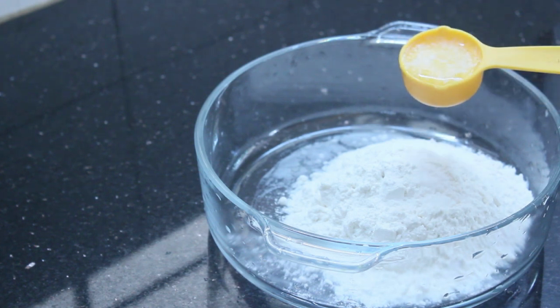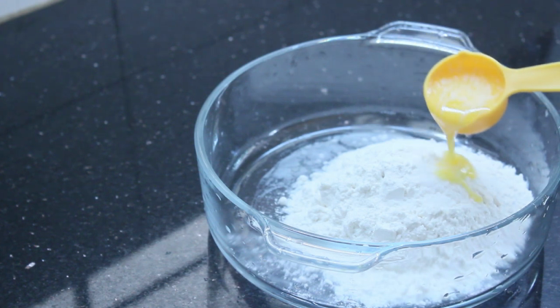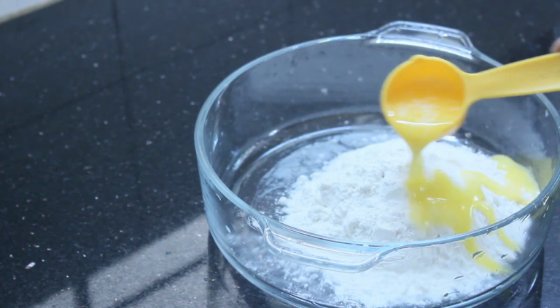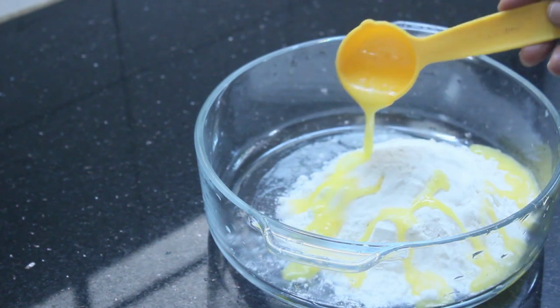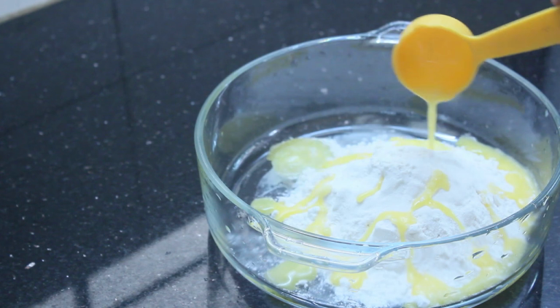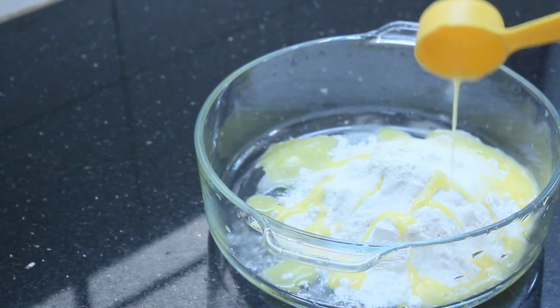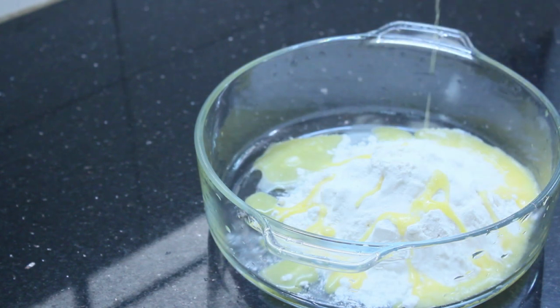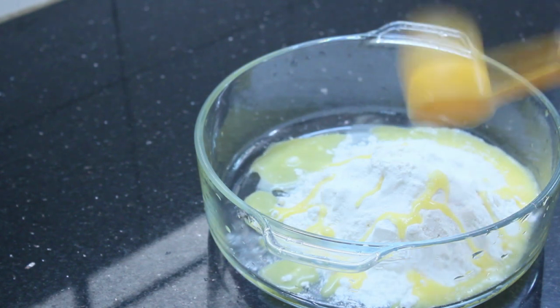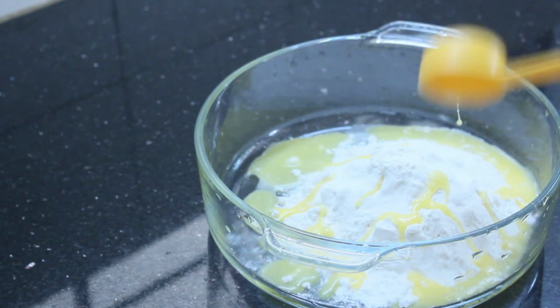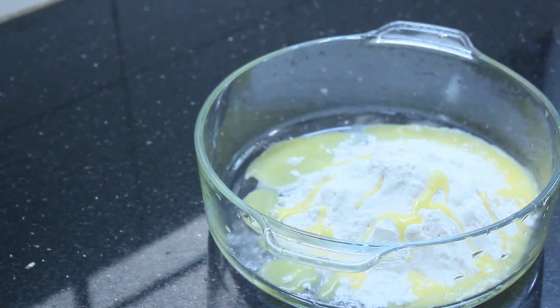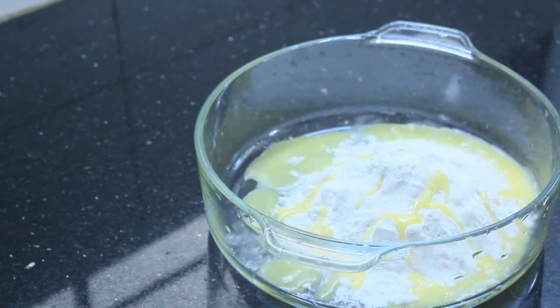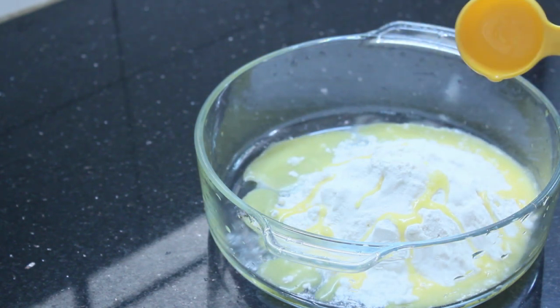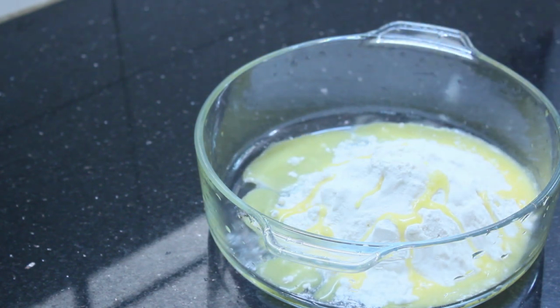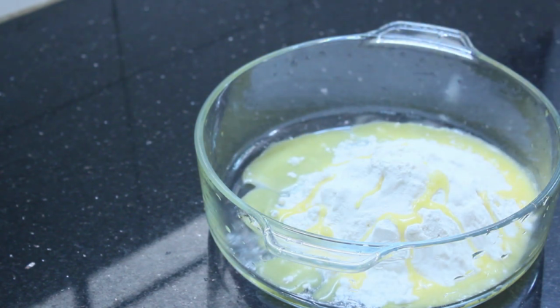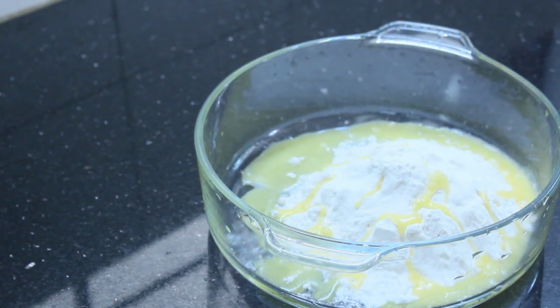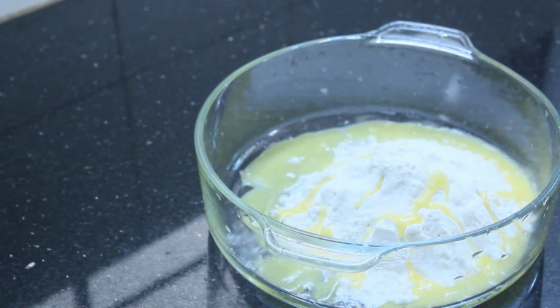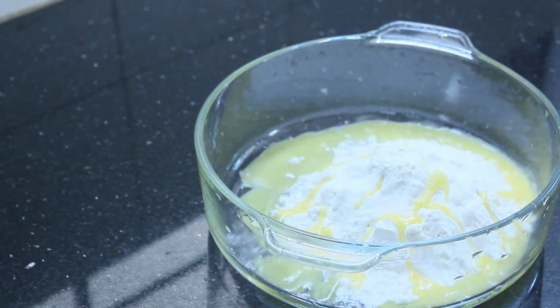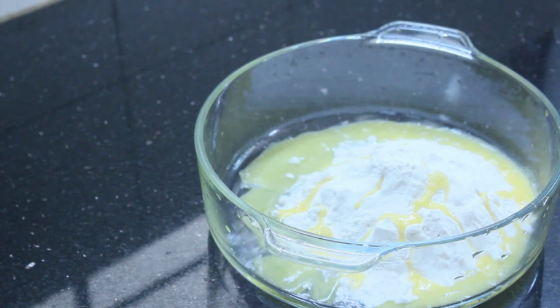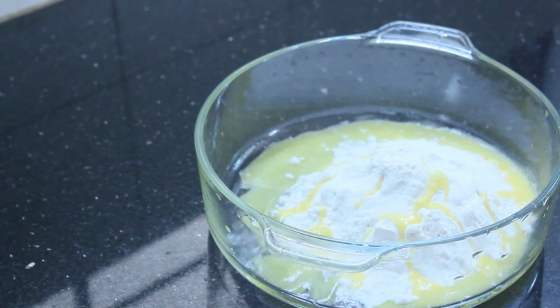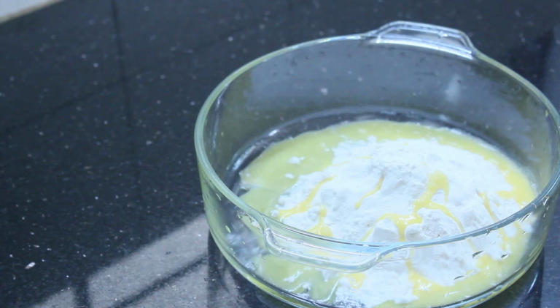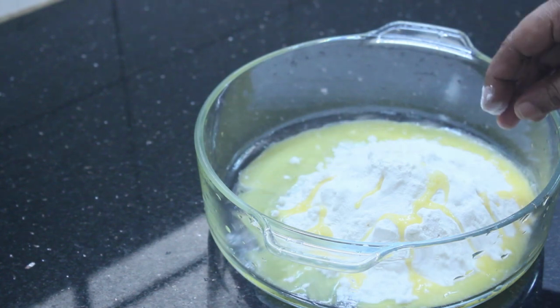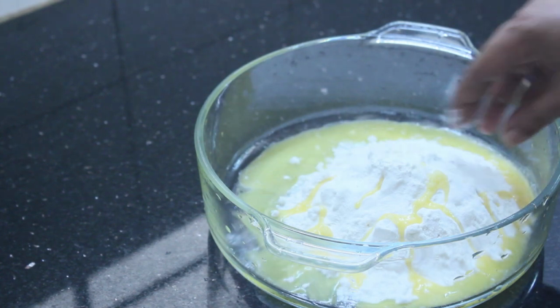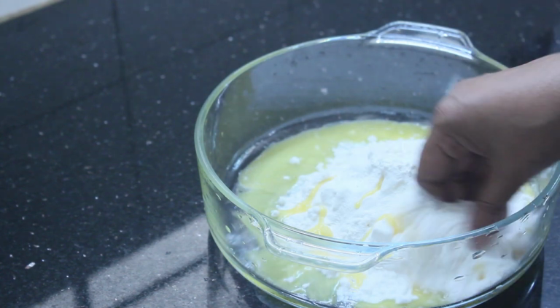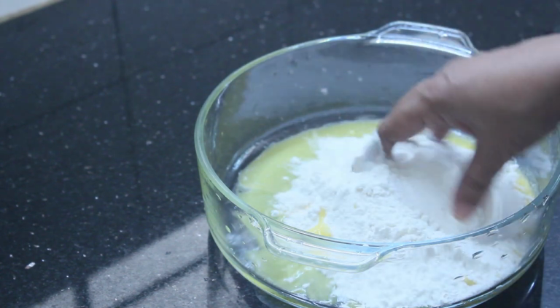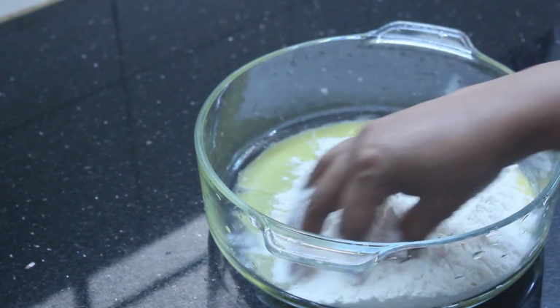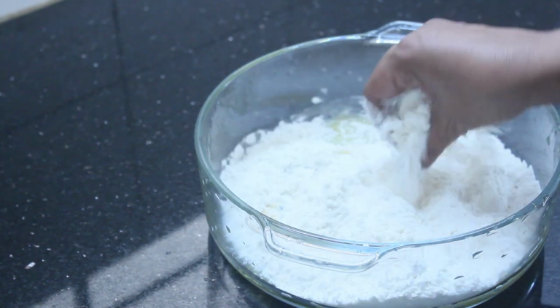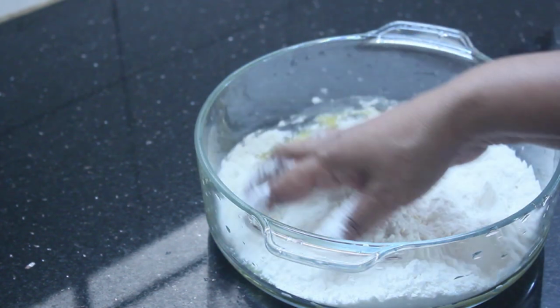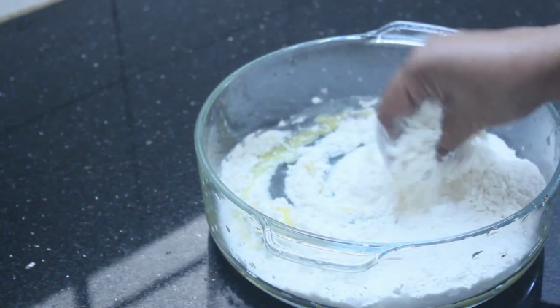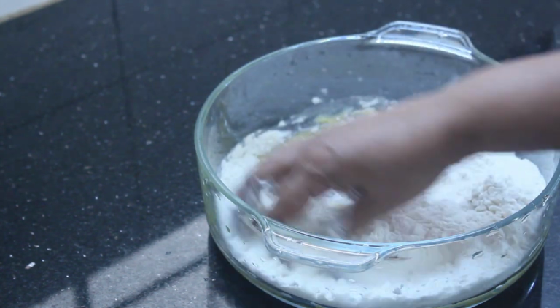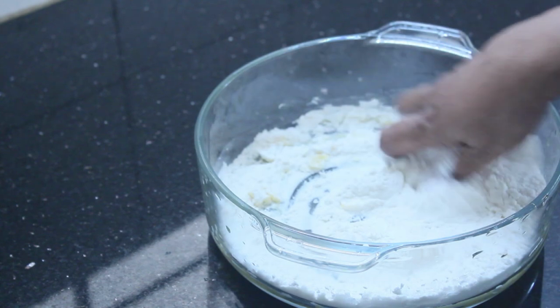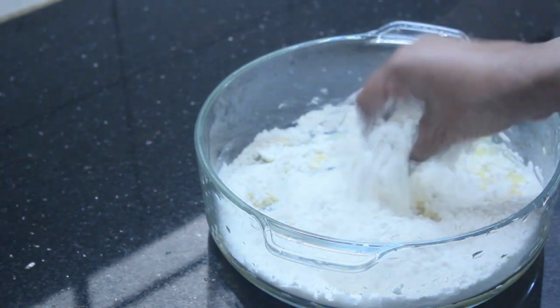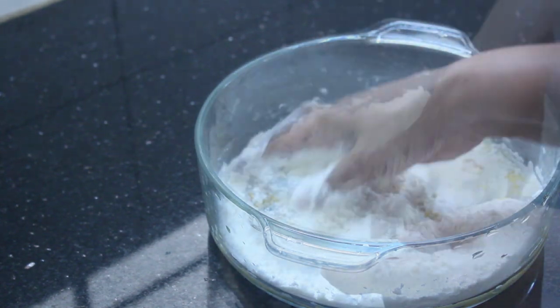I will mix it up. I will mix the rice and mix it up as well.